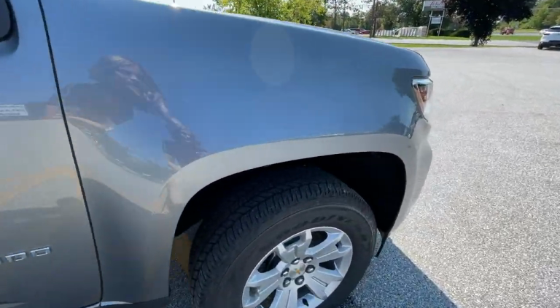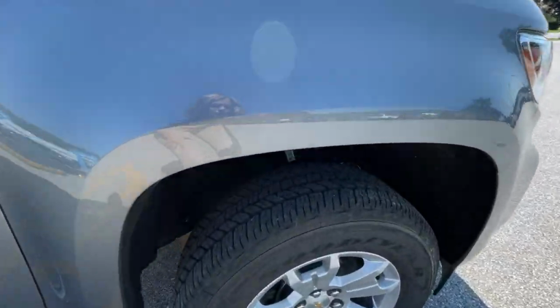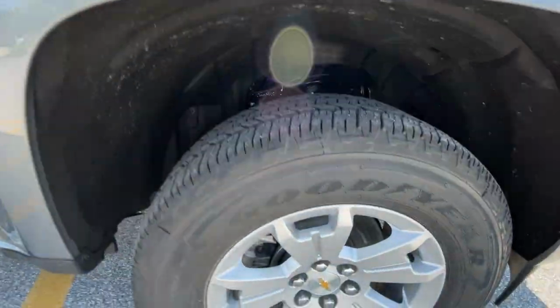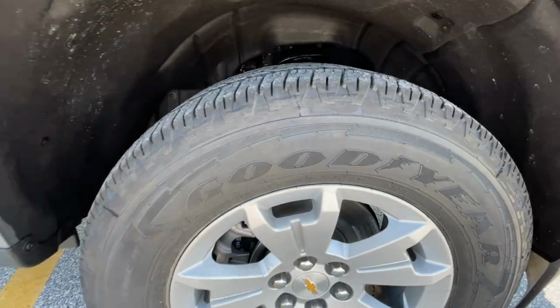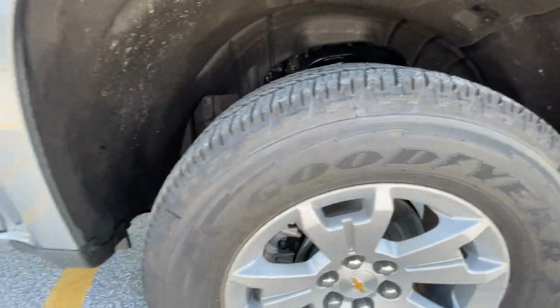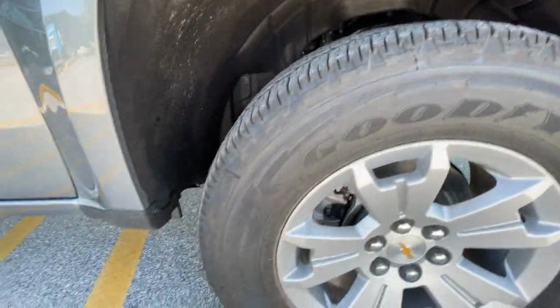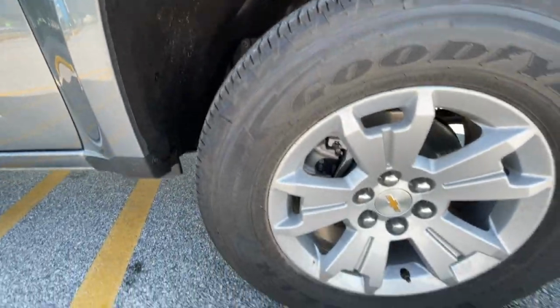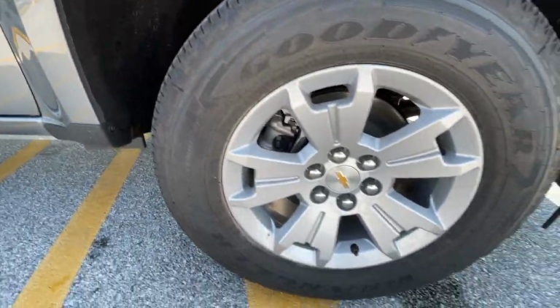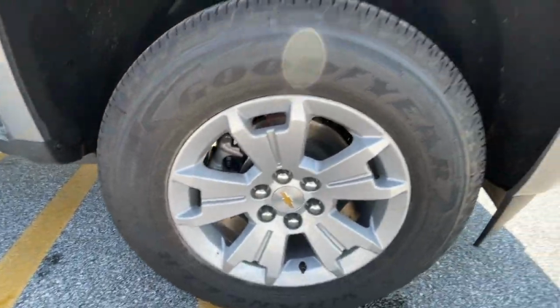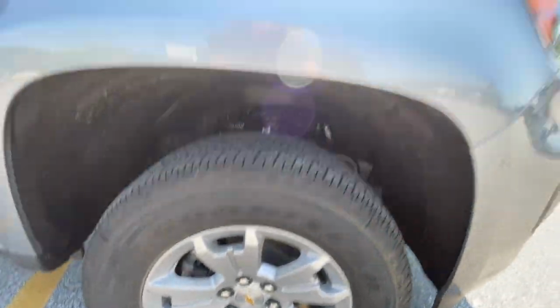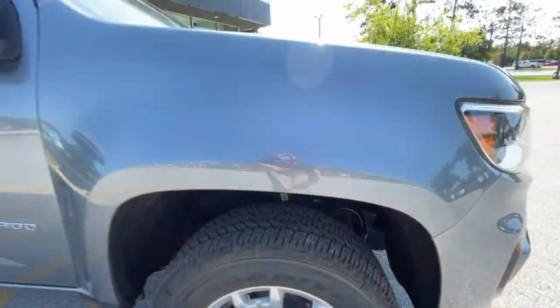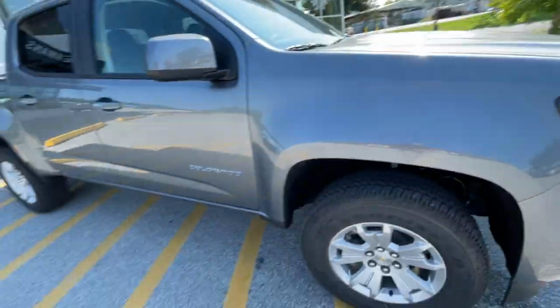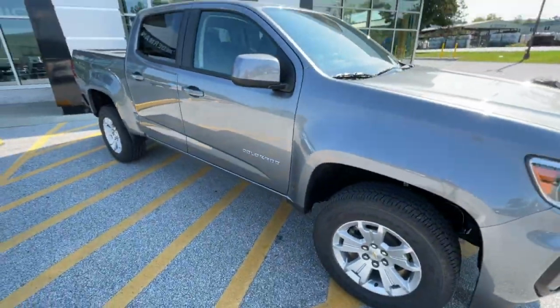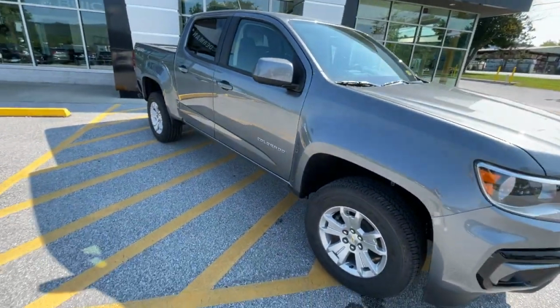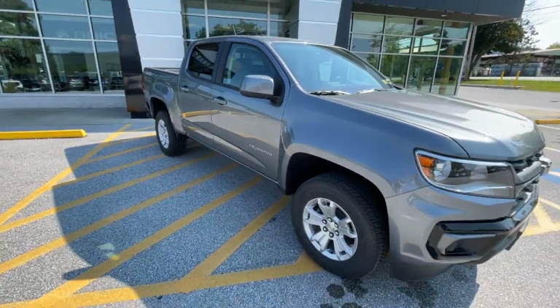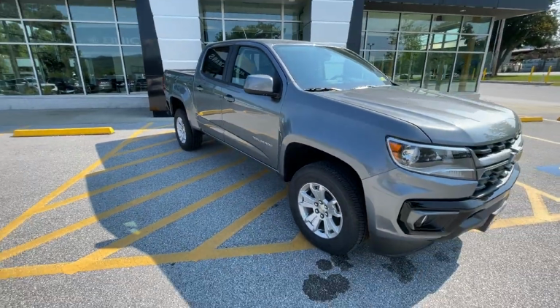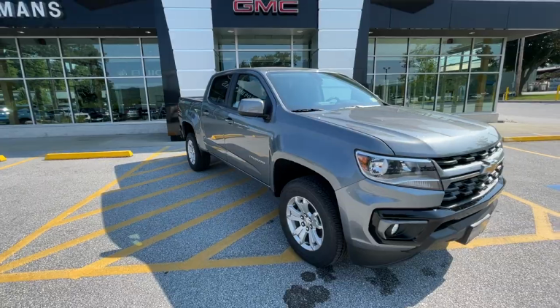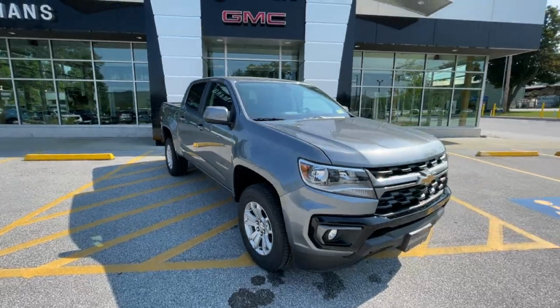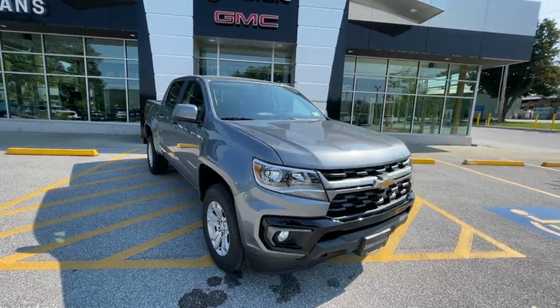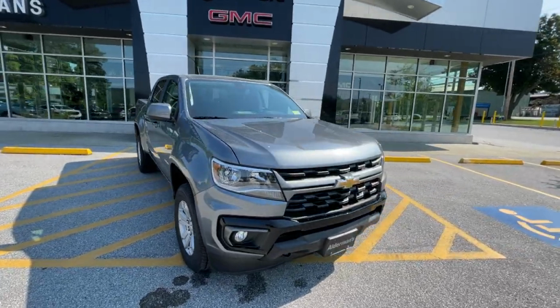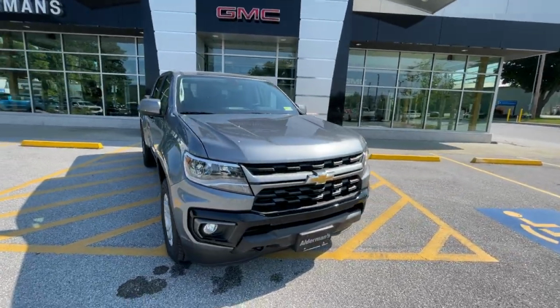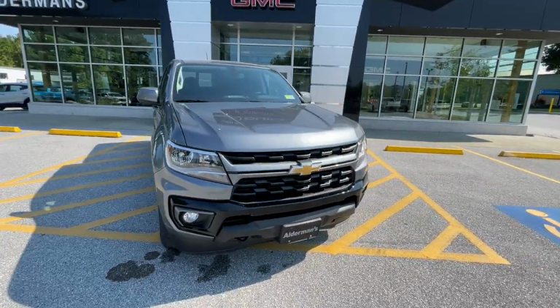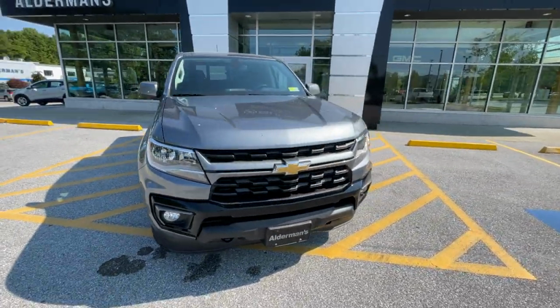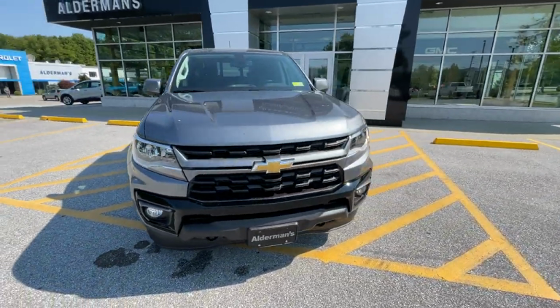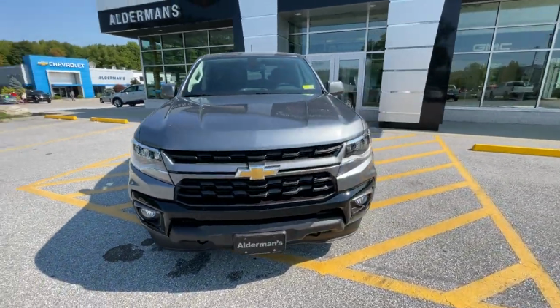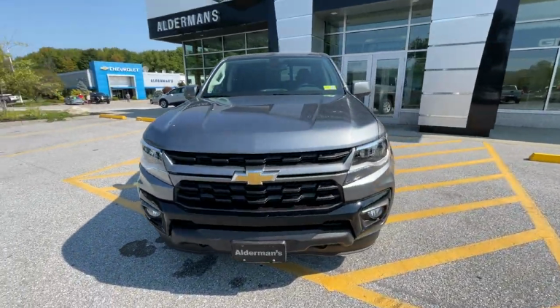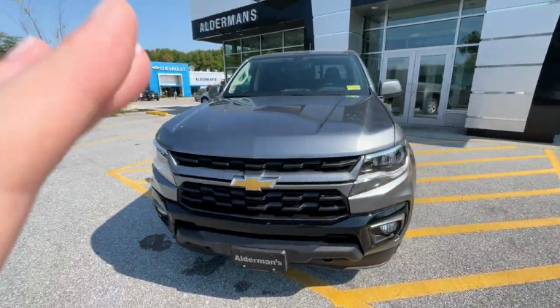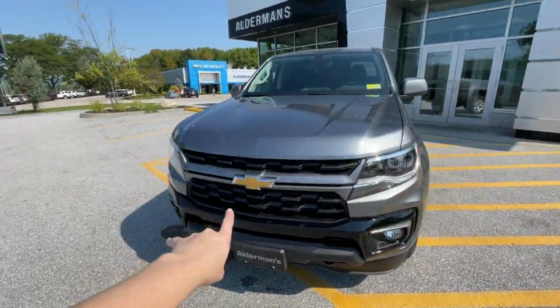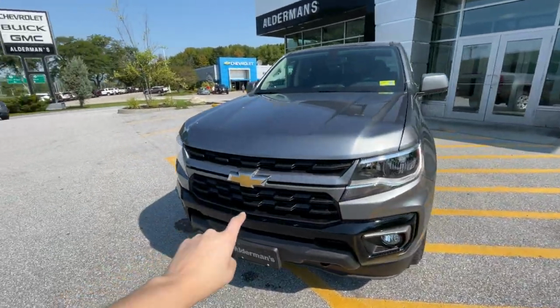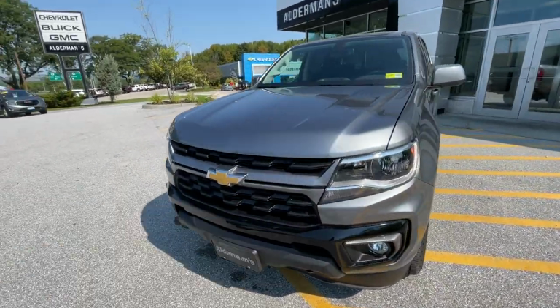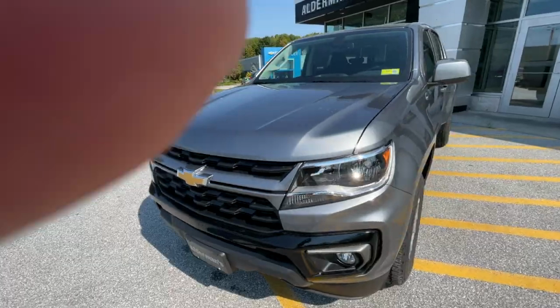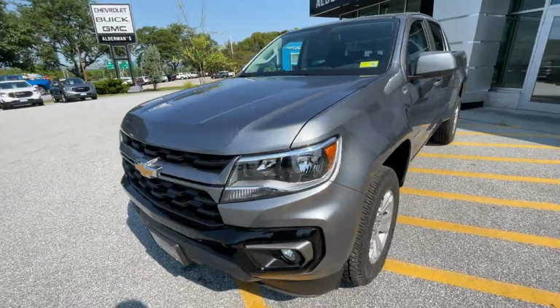I personally love the size and the design of the Colorados. I think they're a great-looking truck. I love the grille, and I like that we still got the bowtie here.